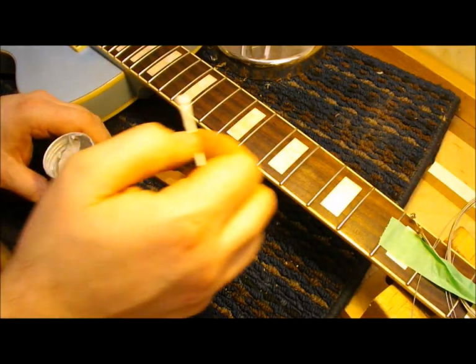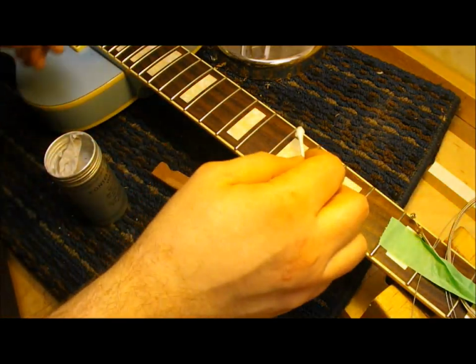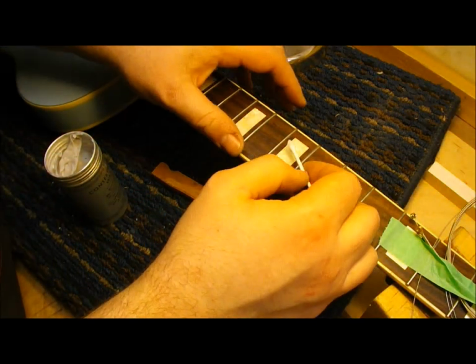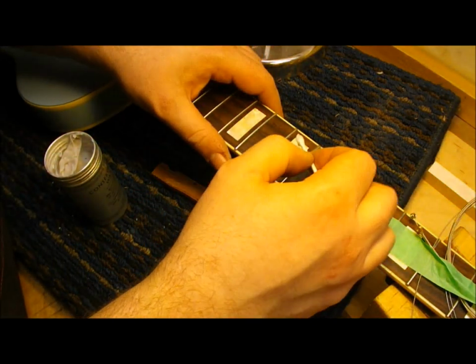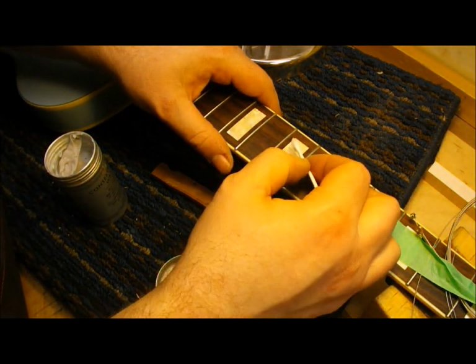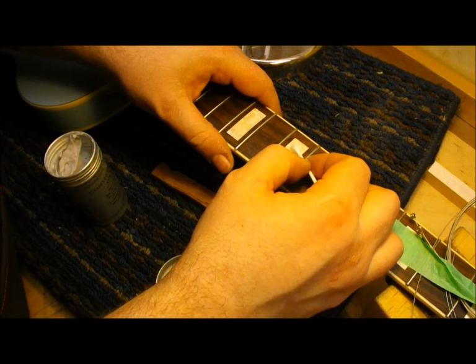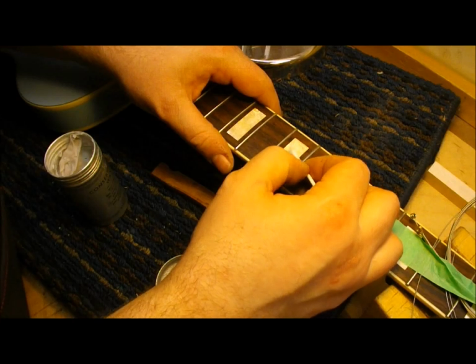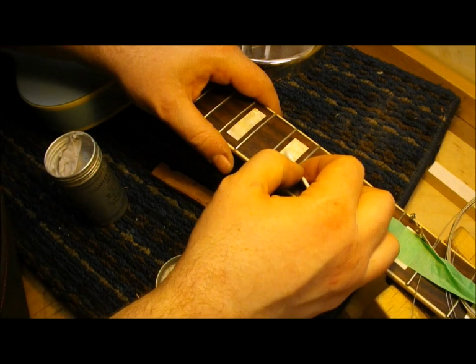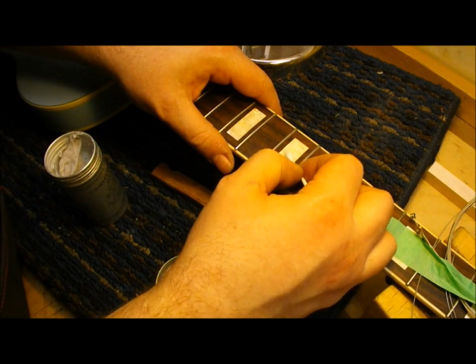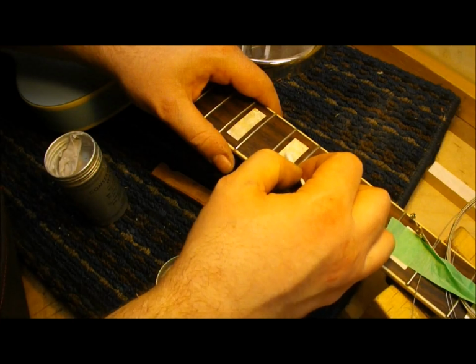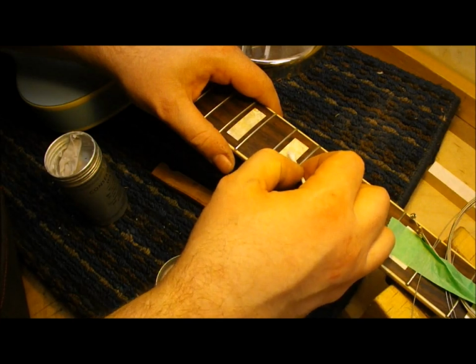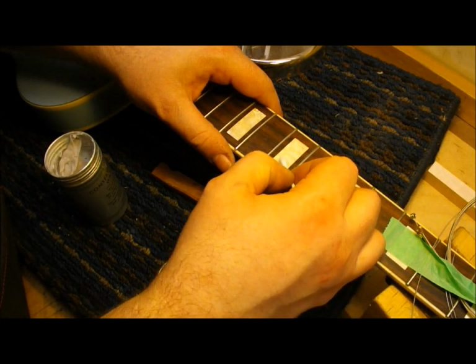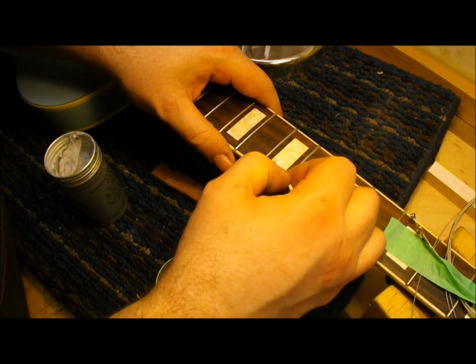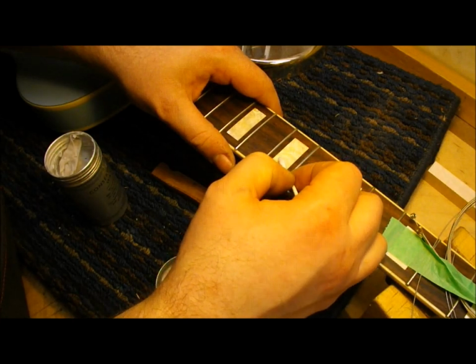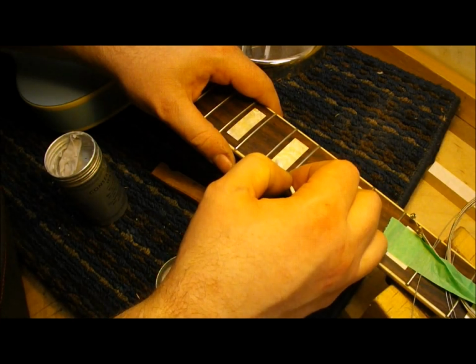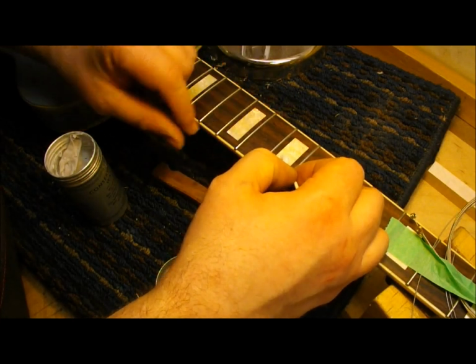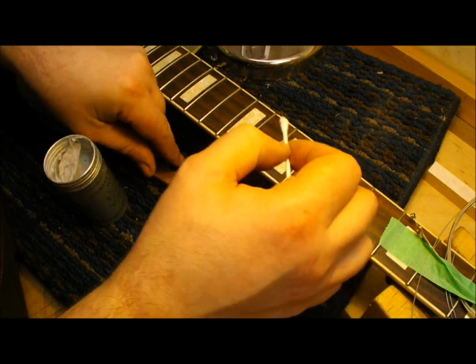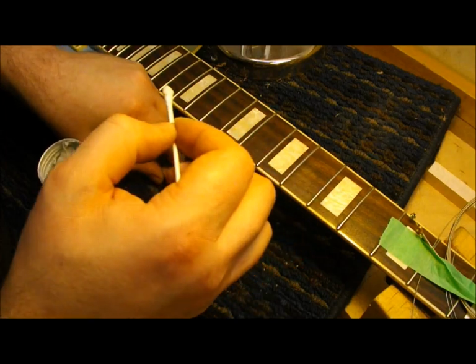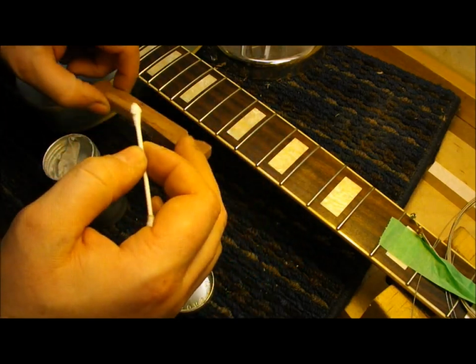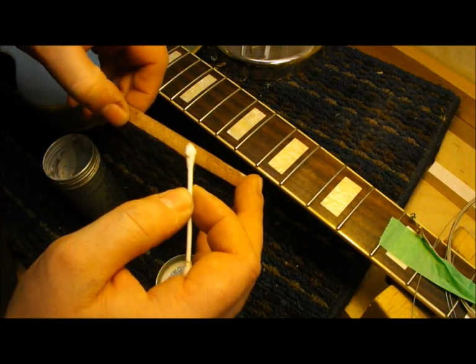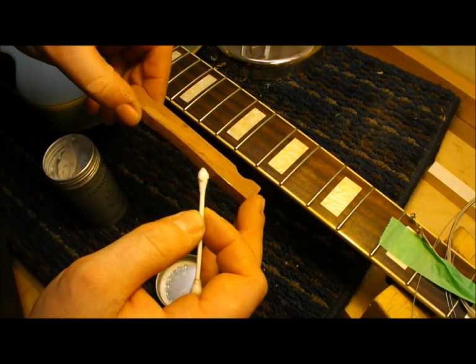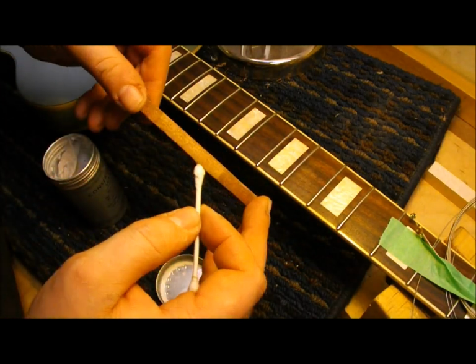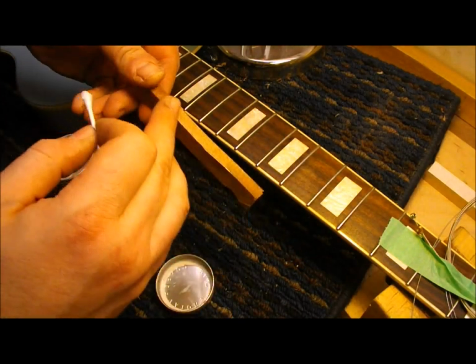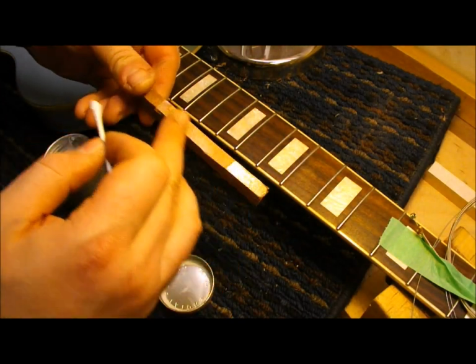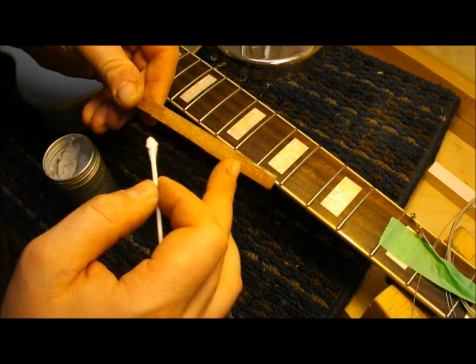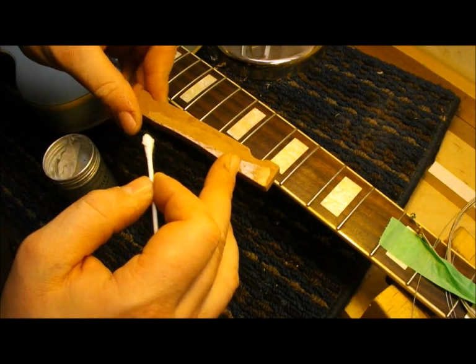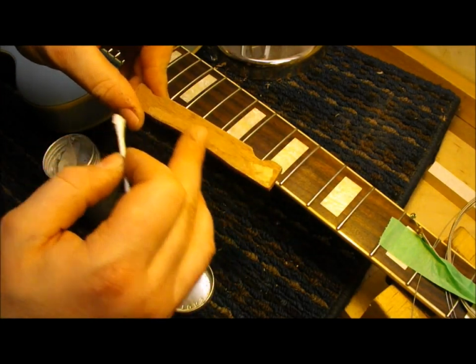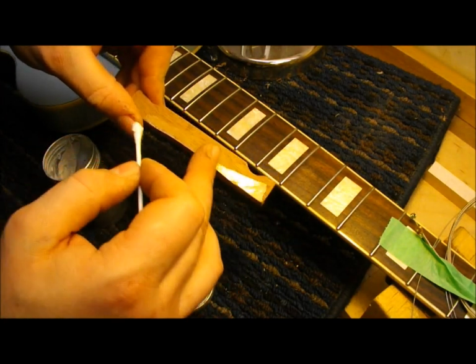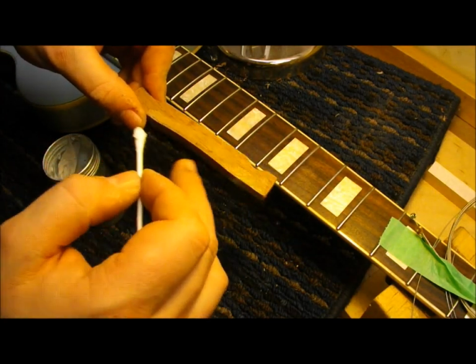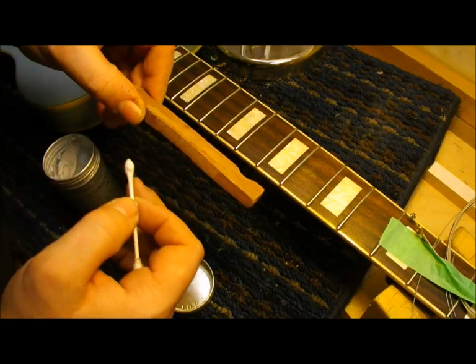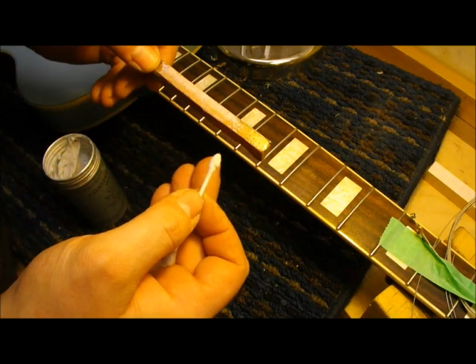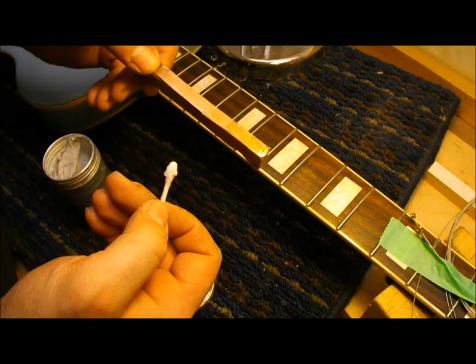I'm applying some paste wax to the surfaces adjacent to where I want to glue, being careful not to get any down into the crack. I'll also wax the caul I made. I put a piece of plastic tape on there, but I want to be extra careful that I don't actually glue it to the board.